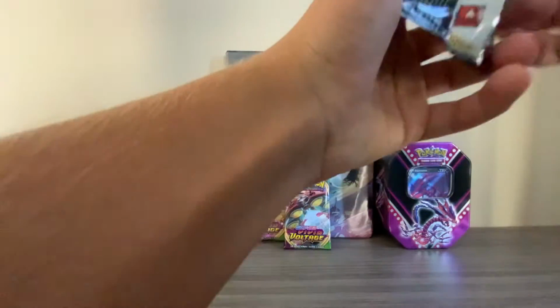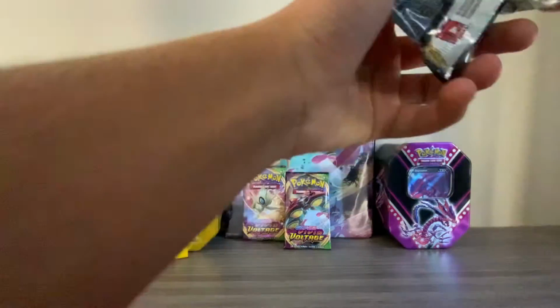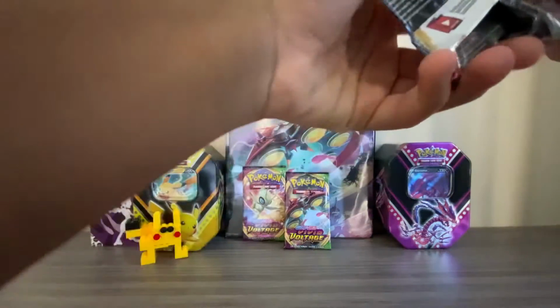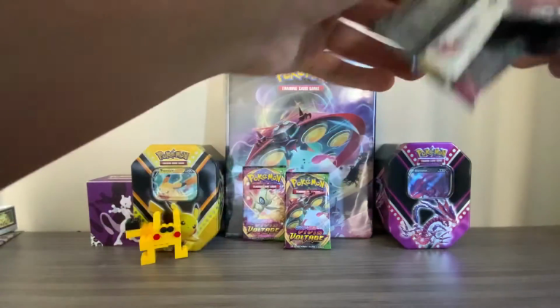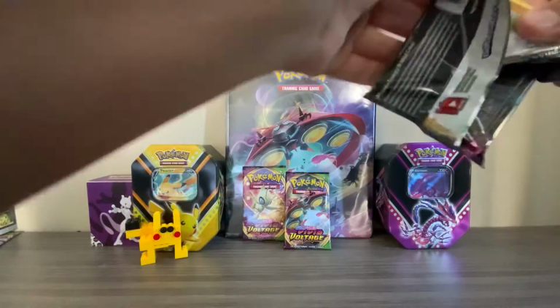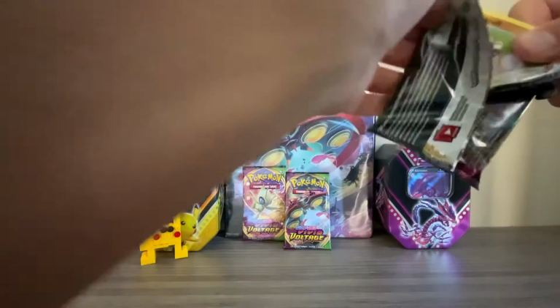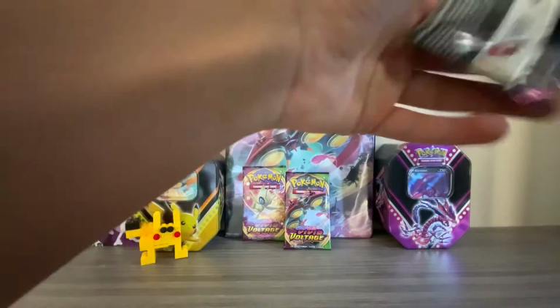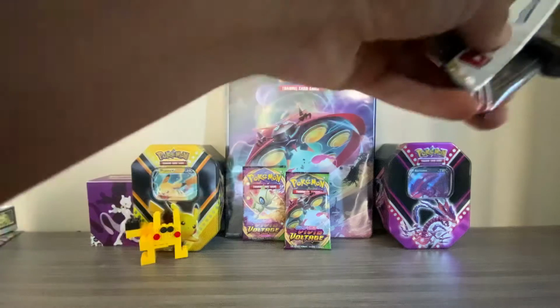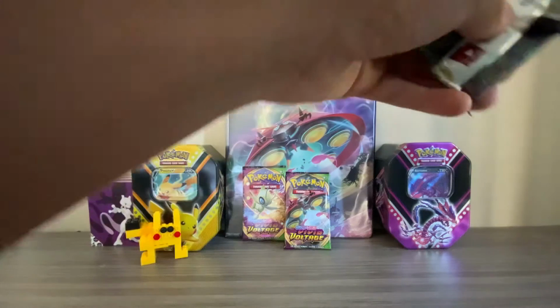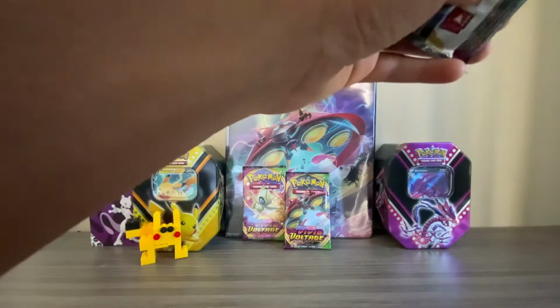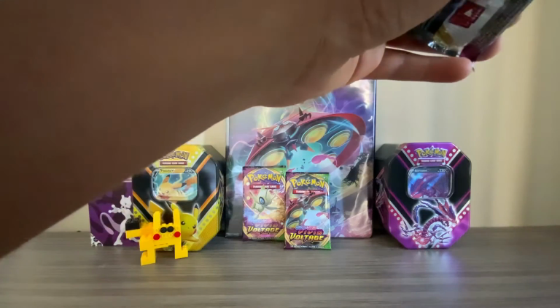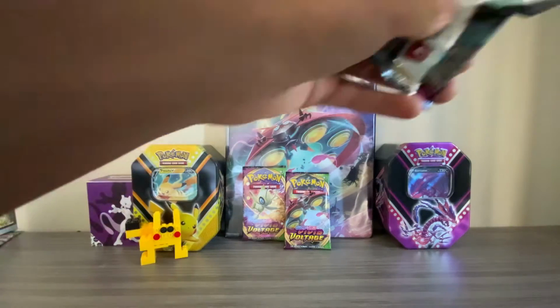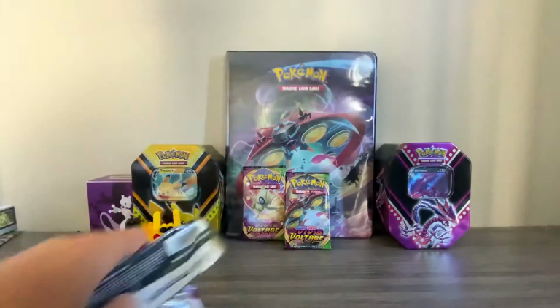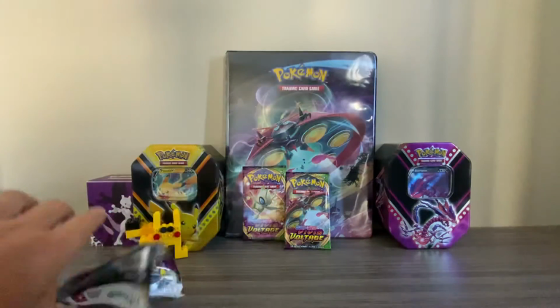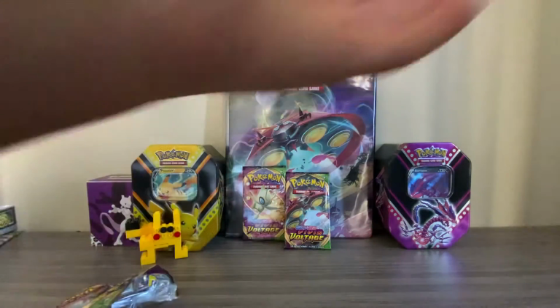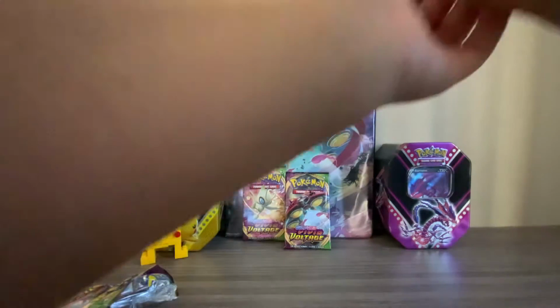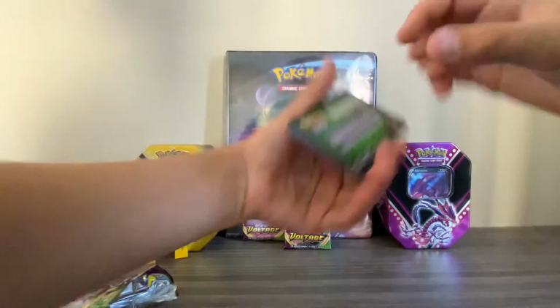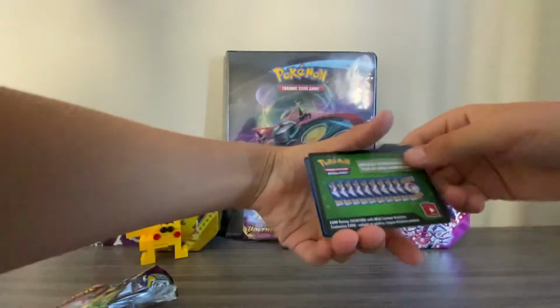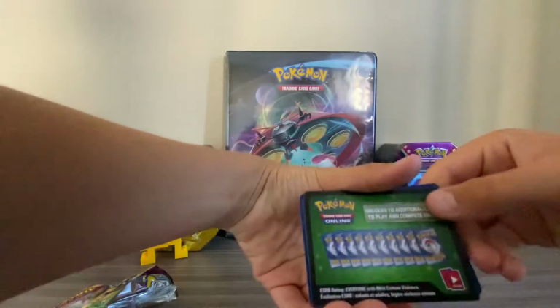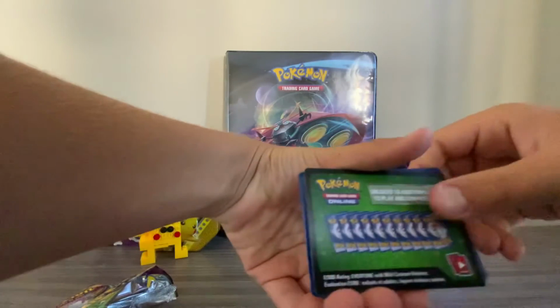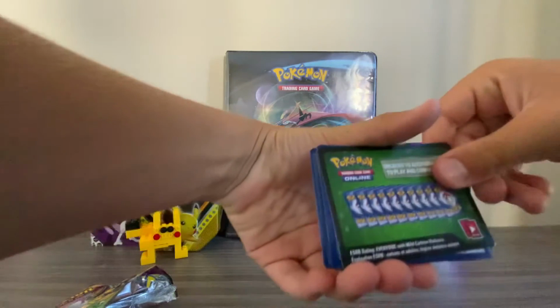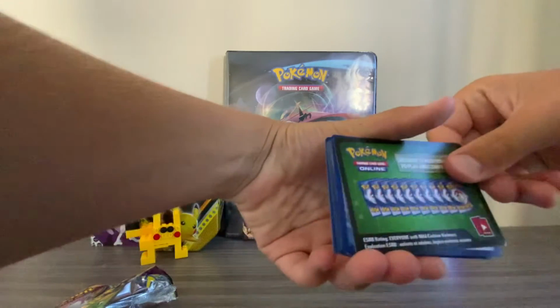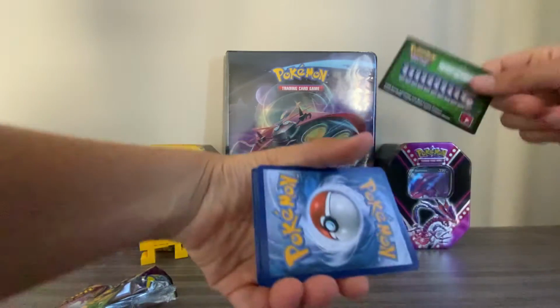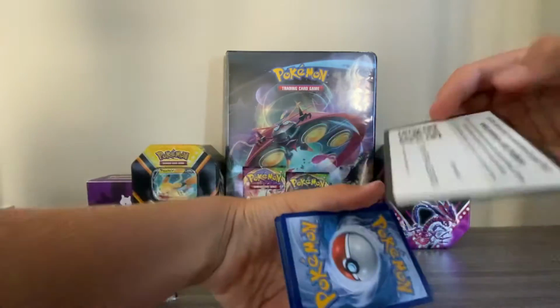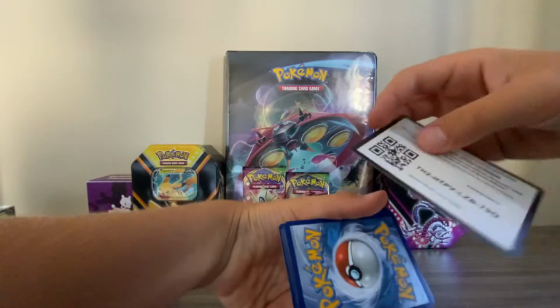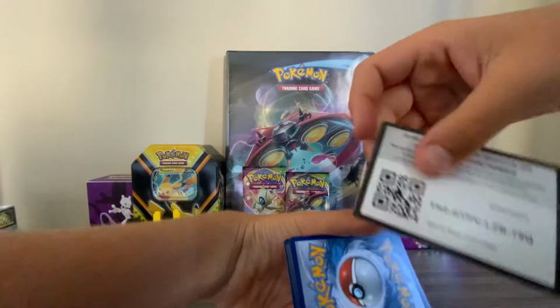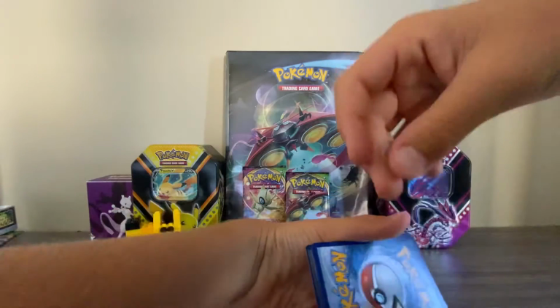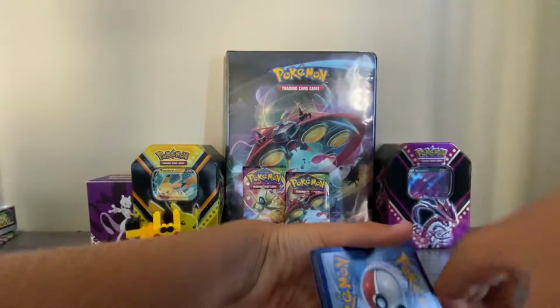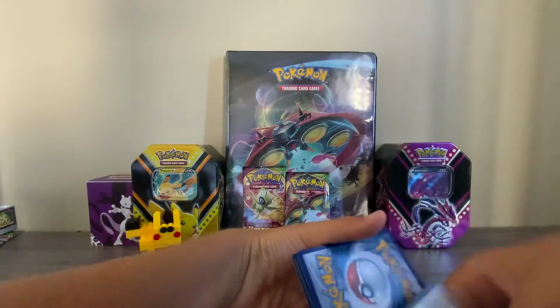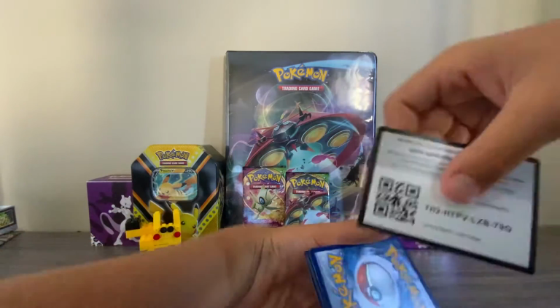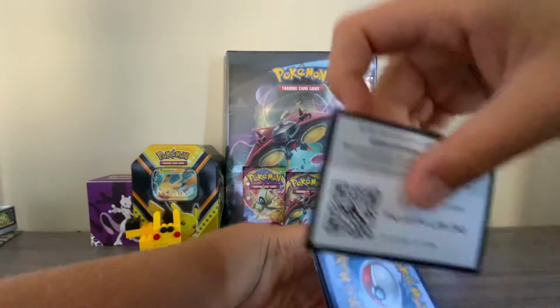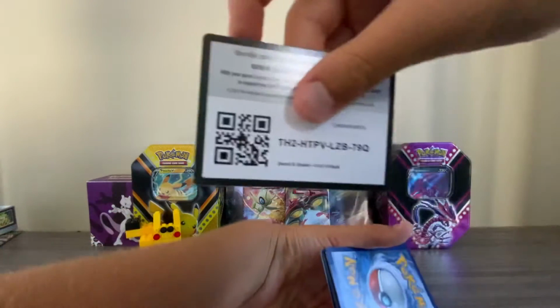Come on, give us a white code card, please. 3-2! Okay, we got a green code card. So, here it is.